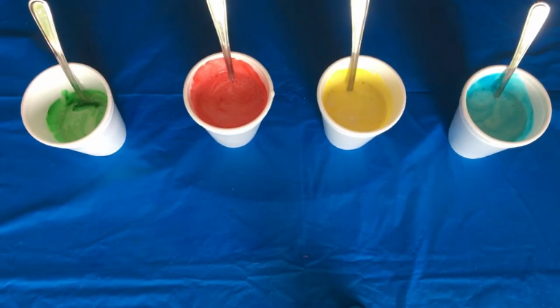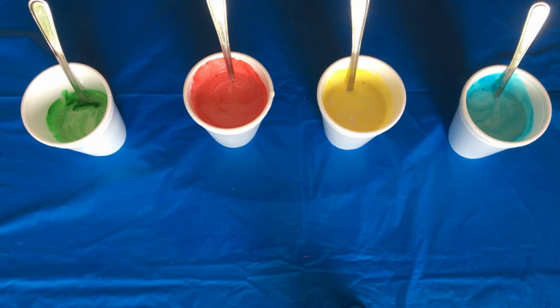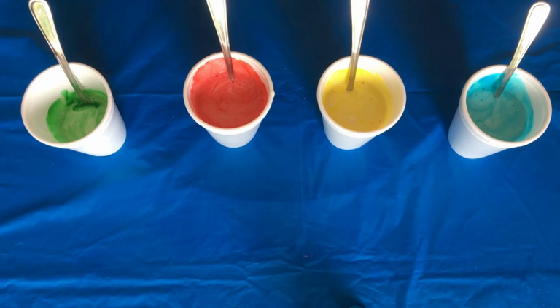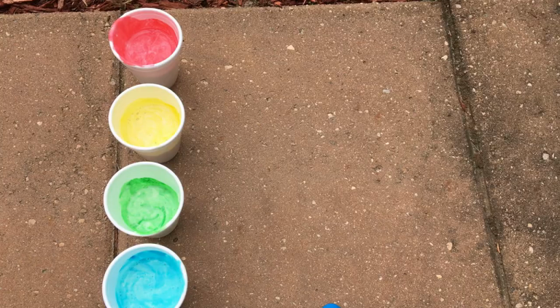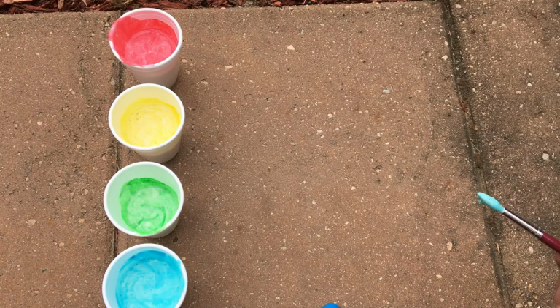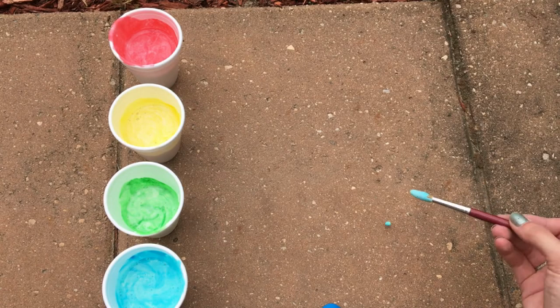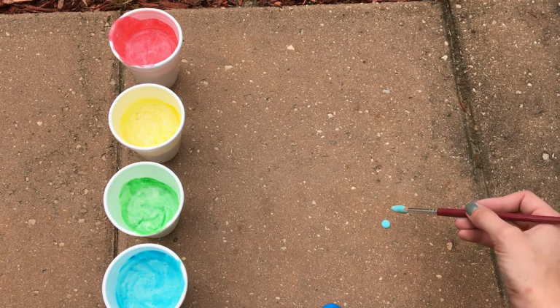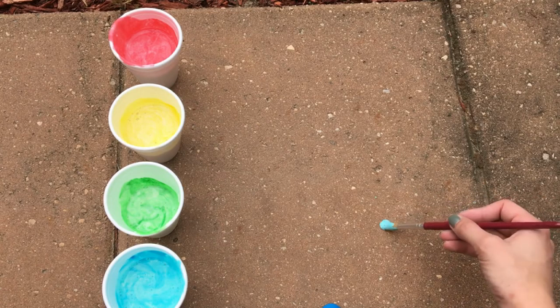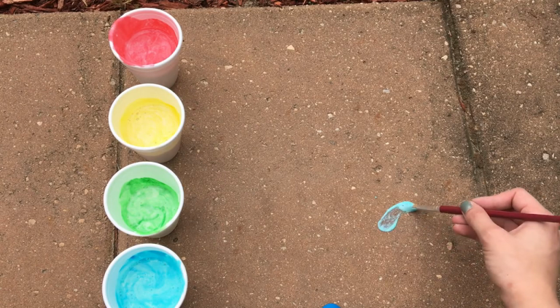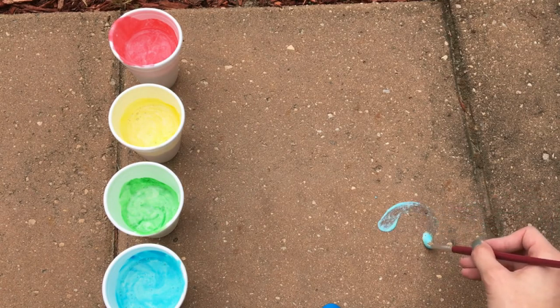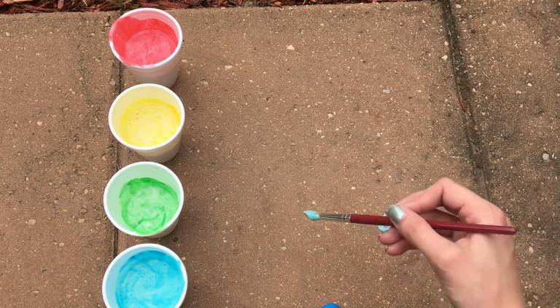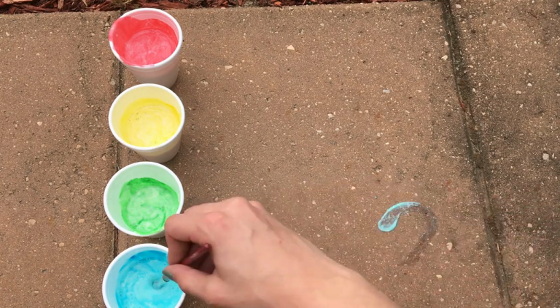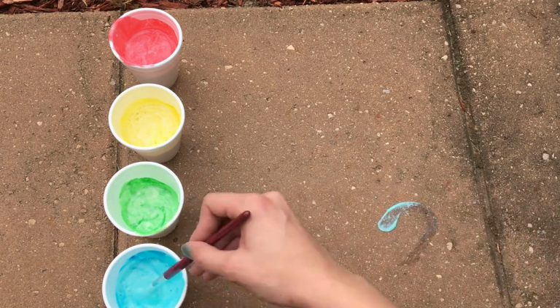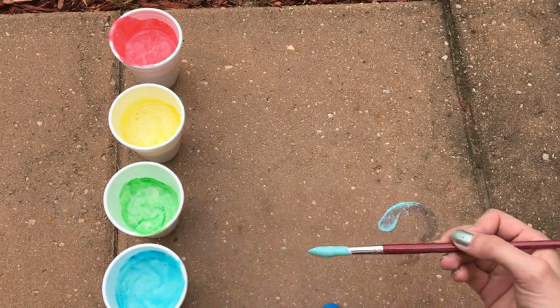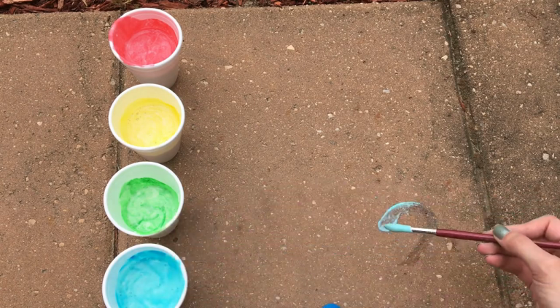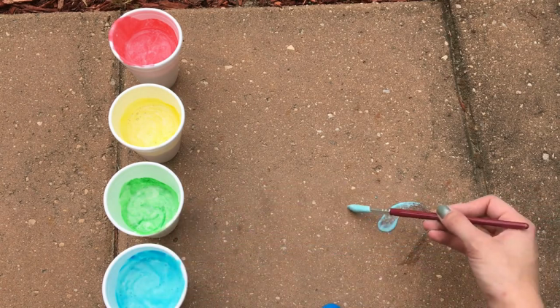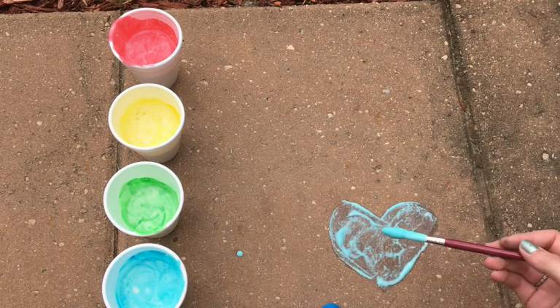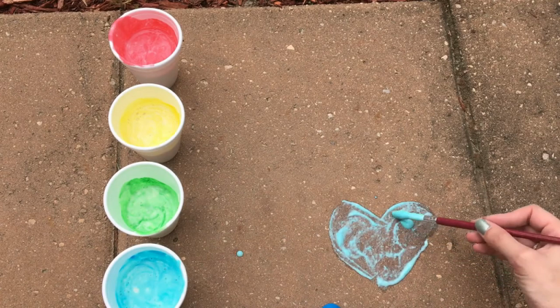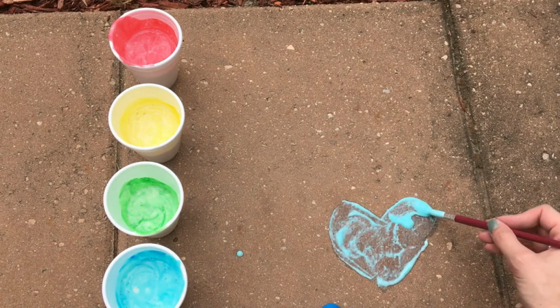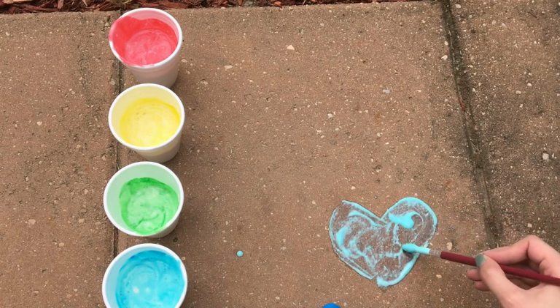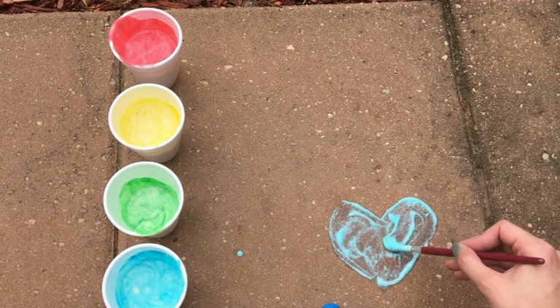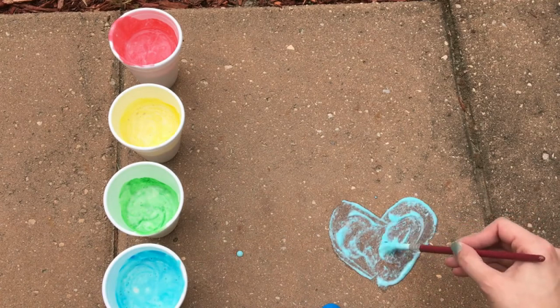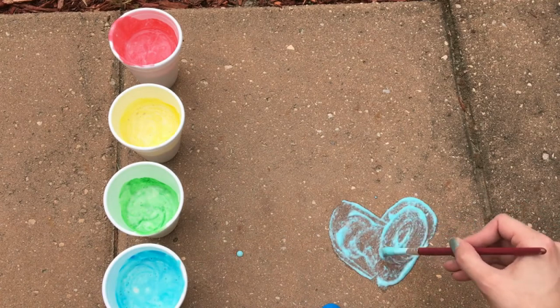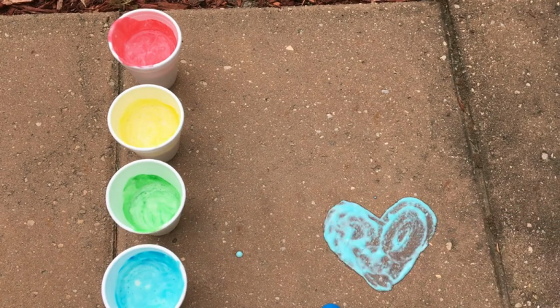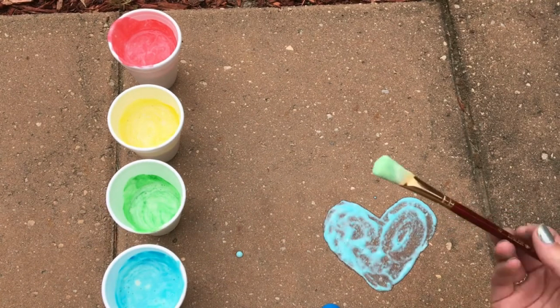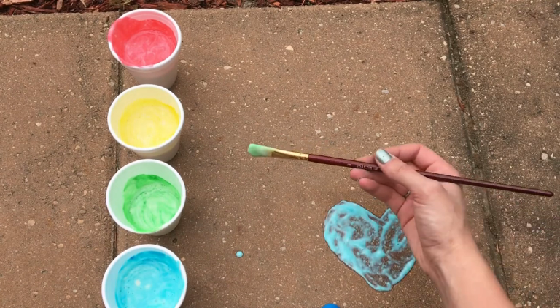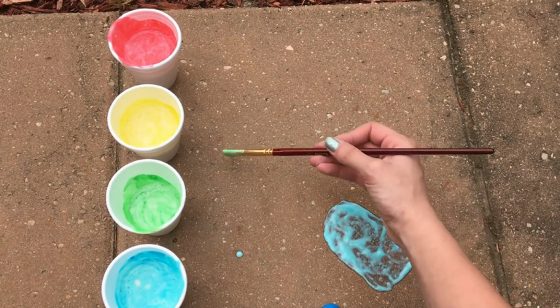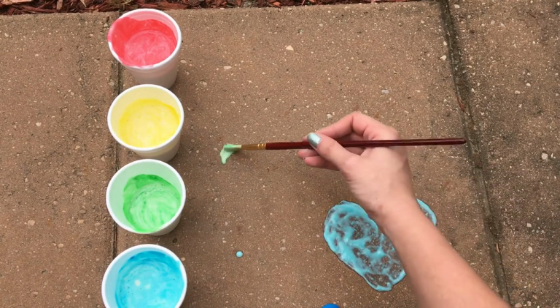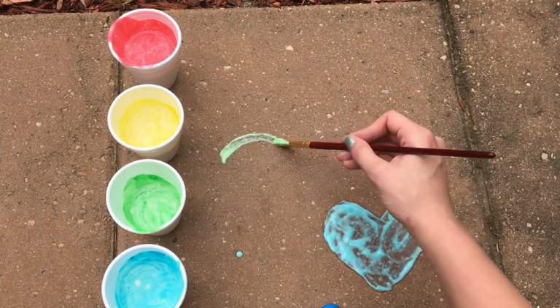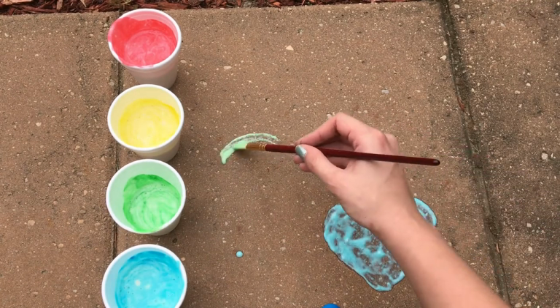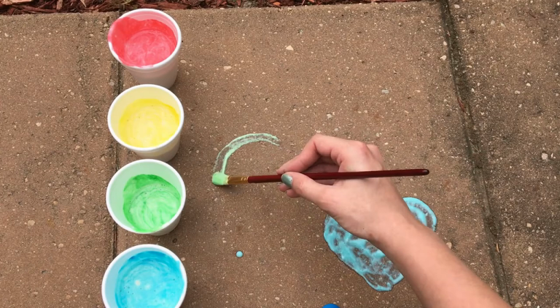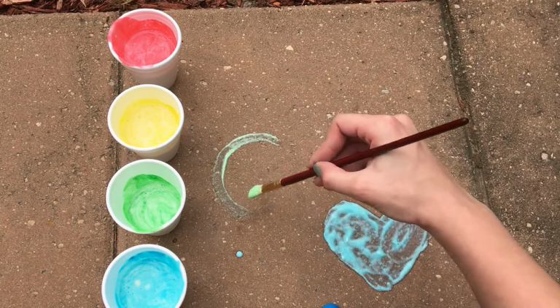Now it's time to go to the sidewalk or cement. You can use your fingers, but you may stain them with the food coloring, so I suggest using a paintbrush.